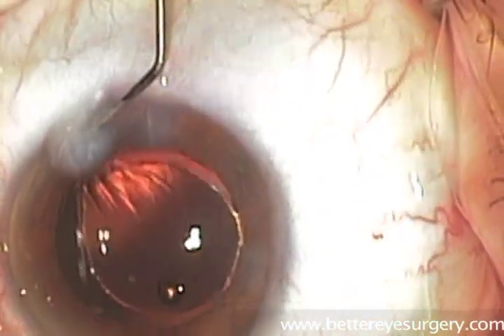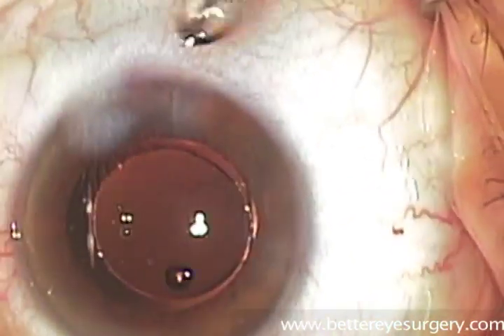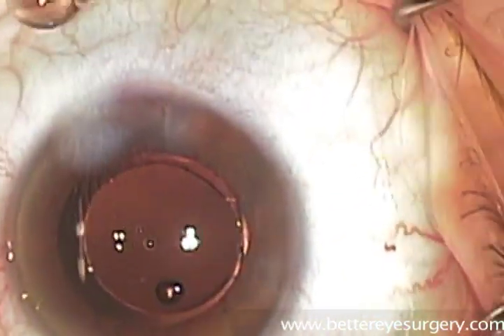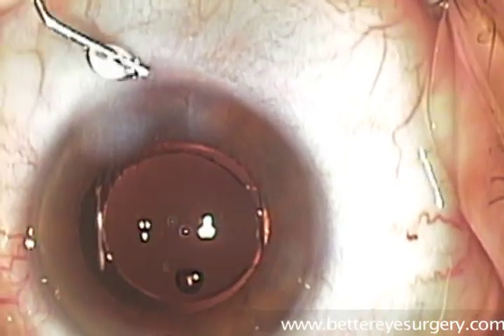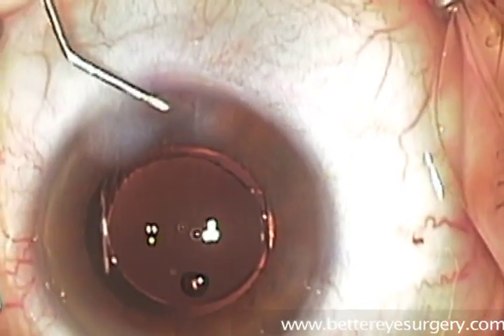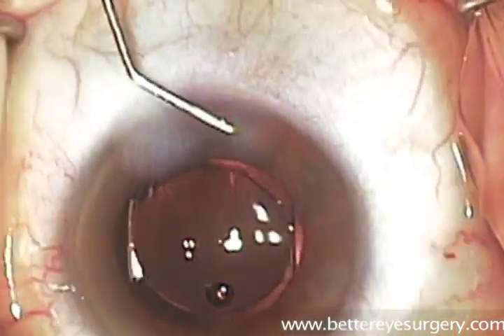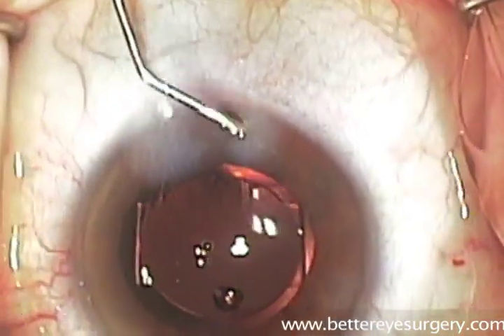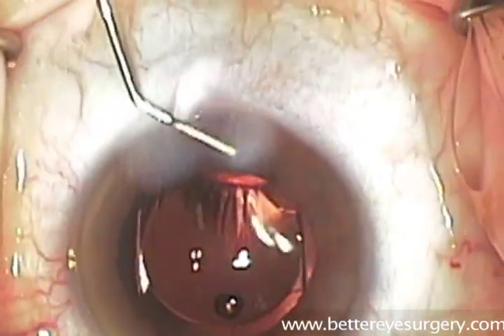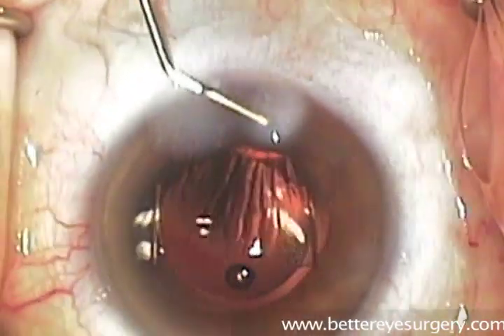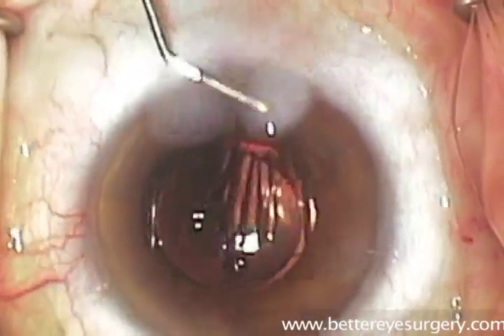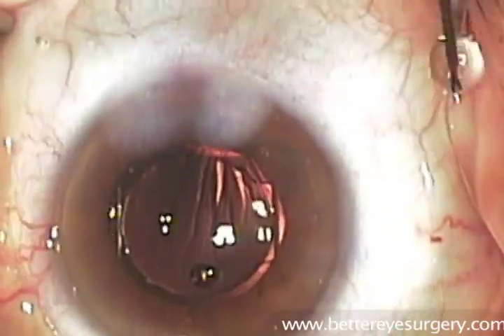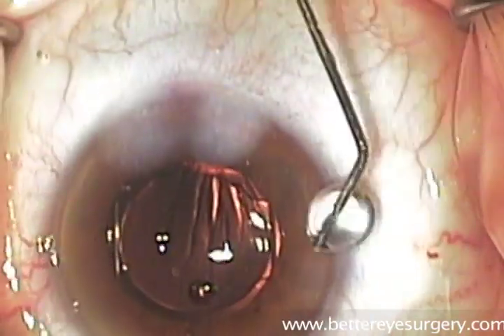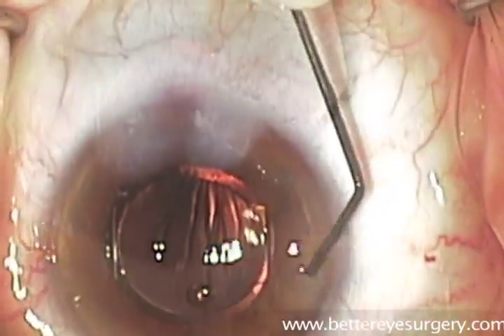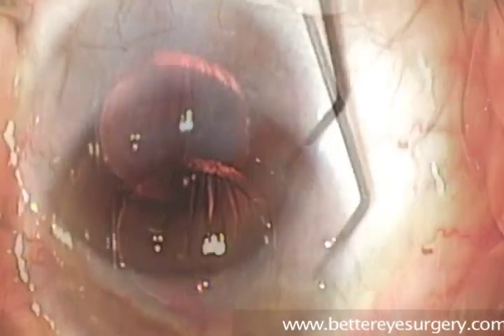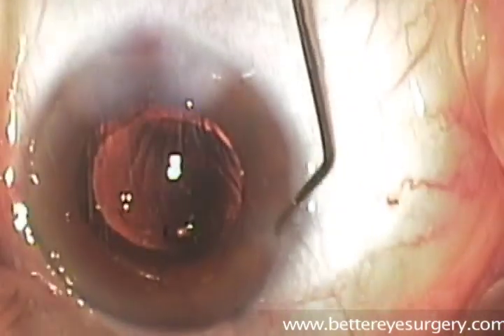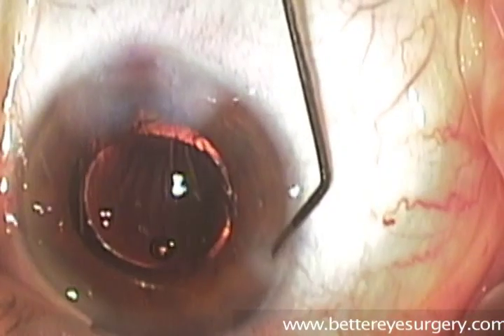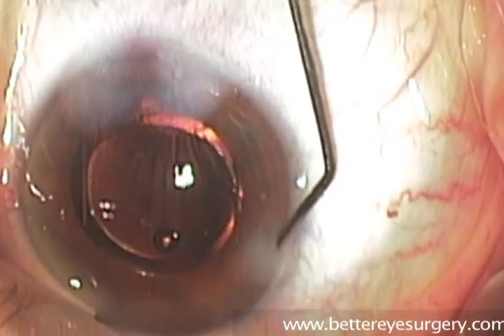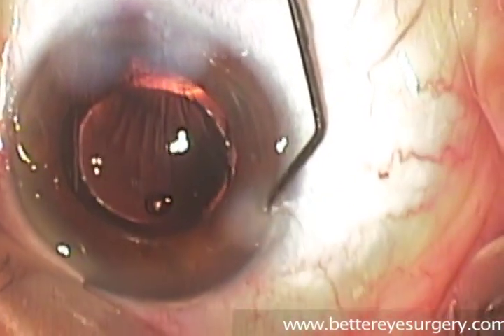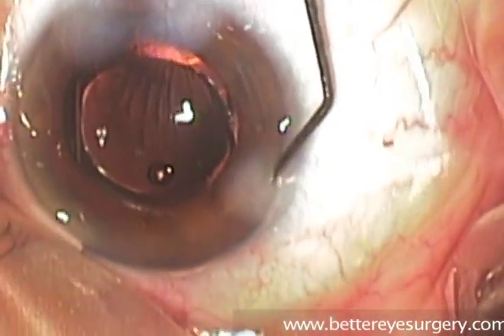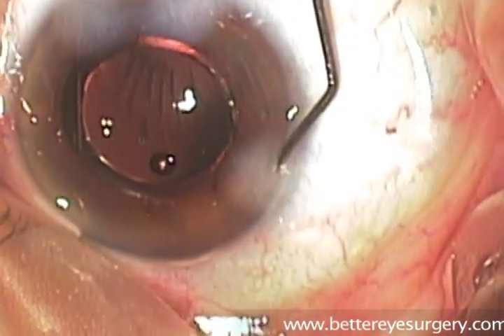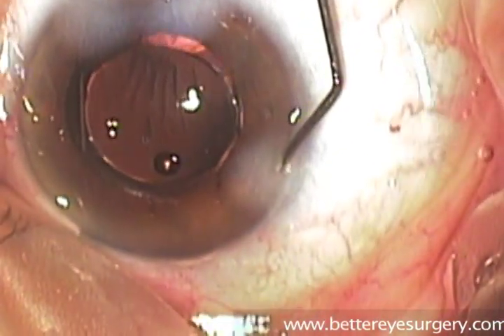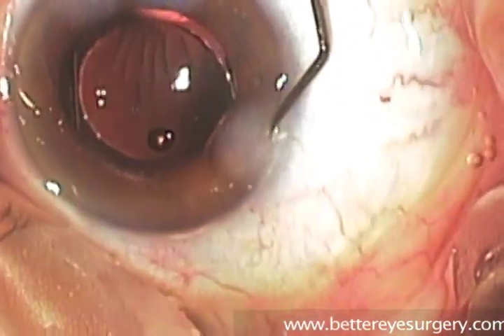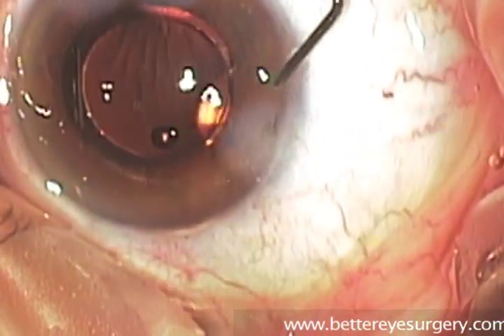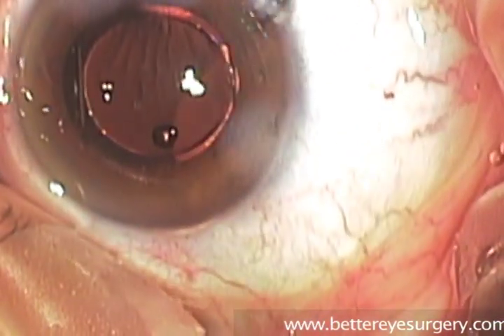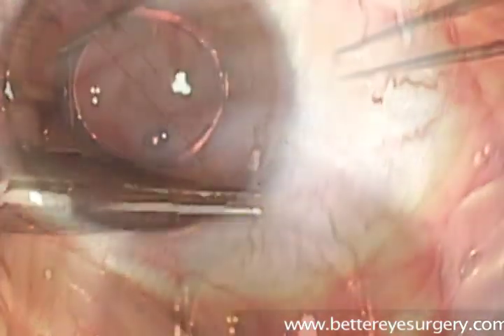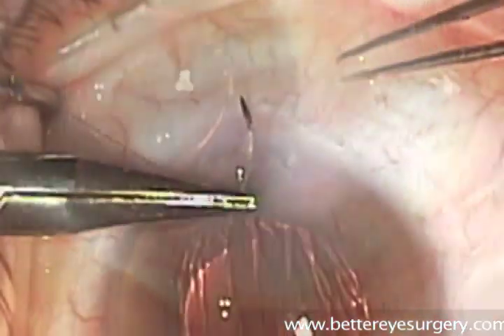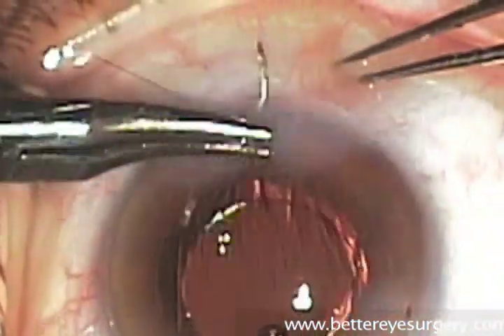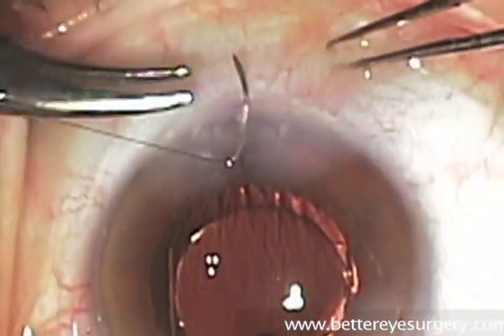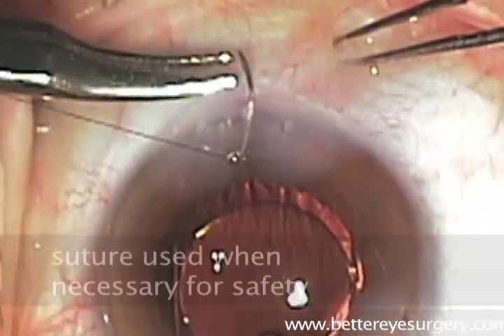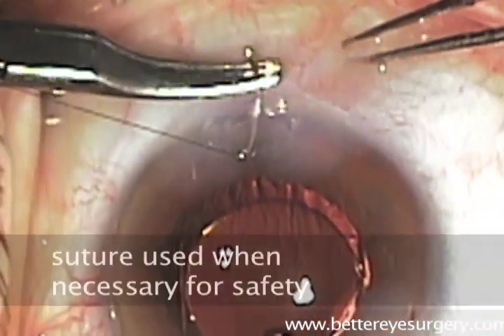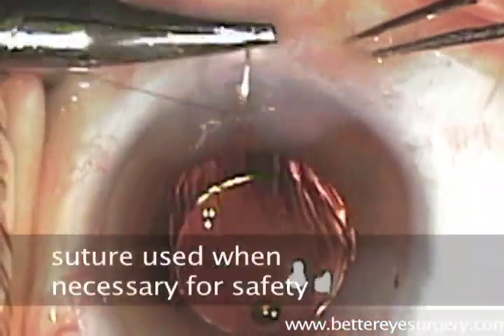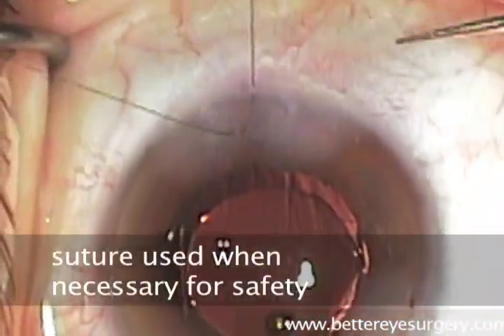At the end of the procedure, we intentionally cause swelling in the cornea around the wound that was placed in the eye. This will seal the wound to prevent leakage of fluid out of or into the eye.